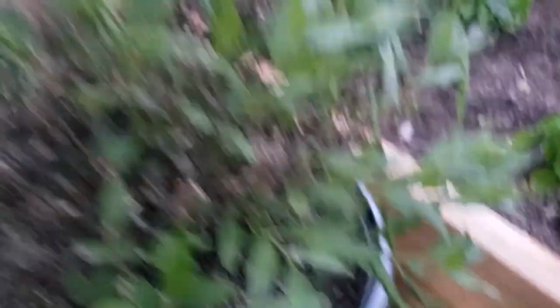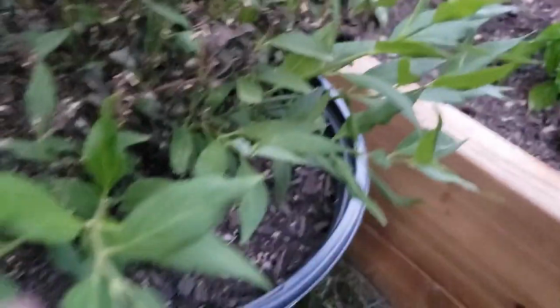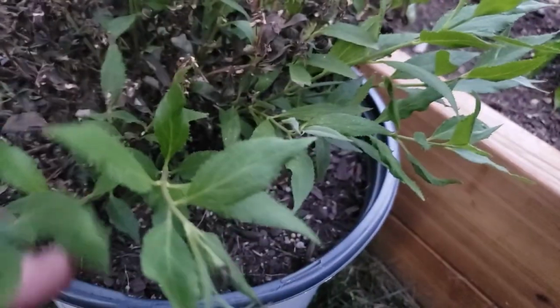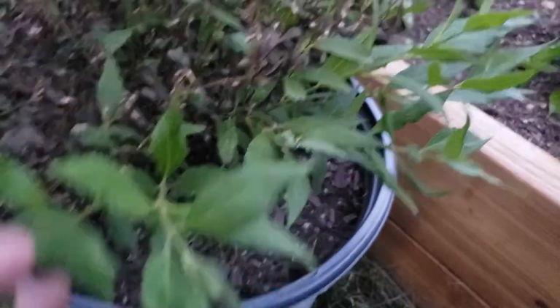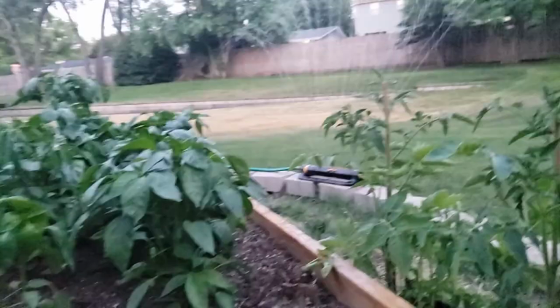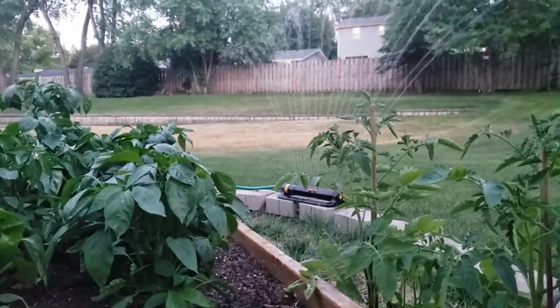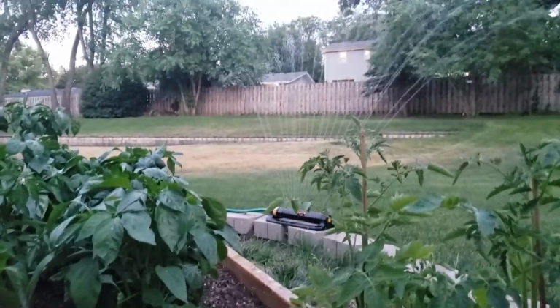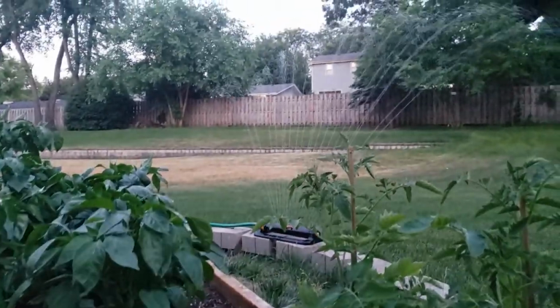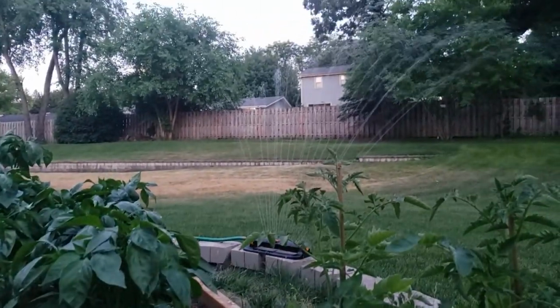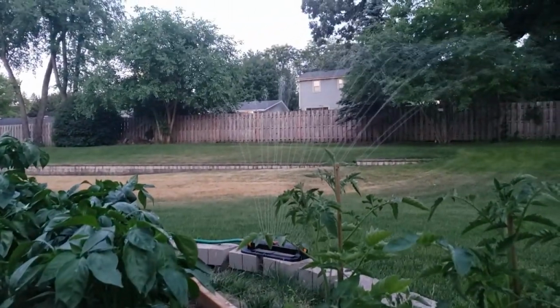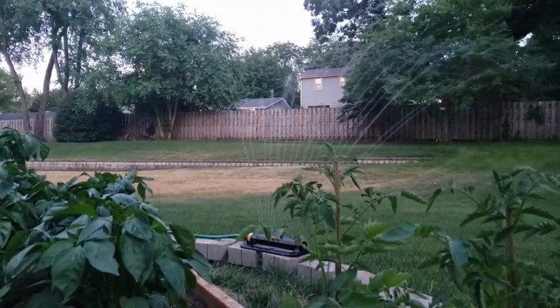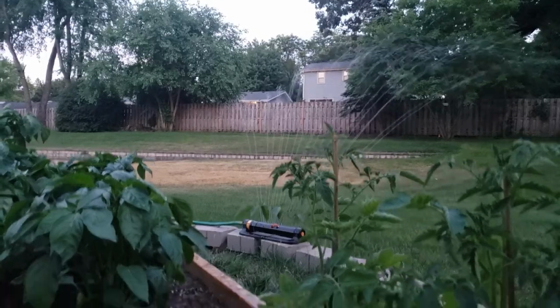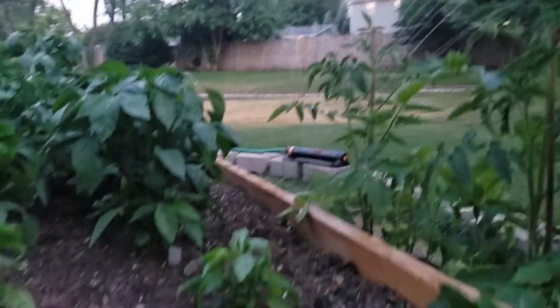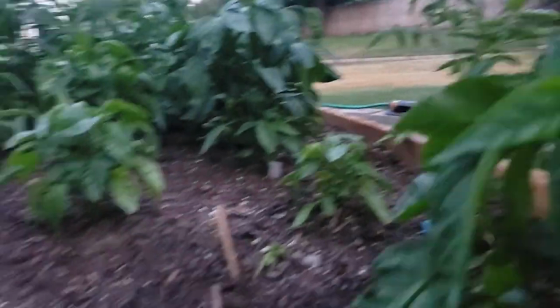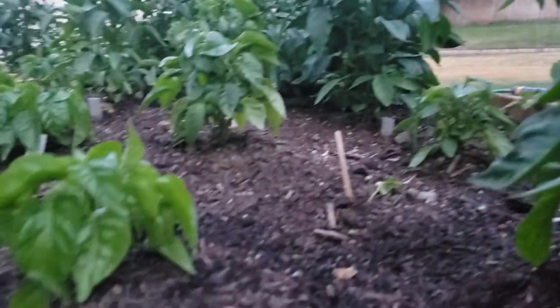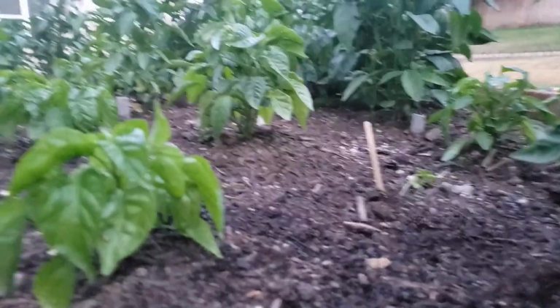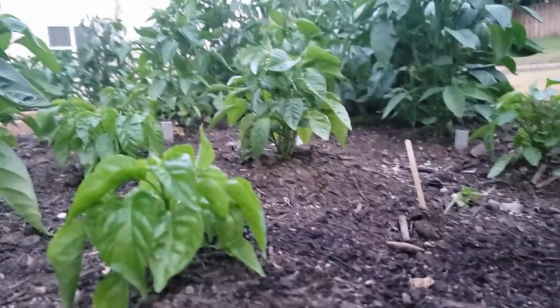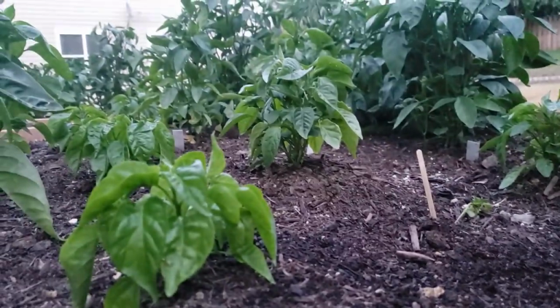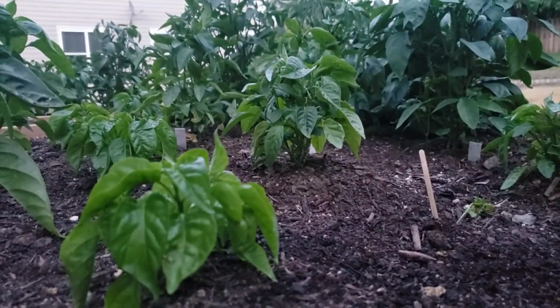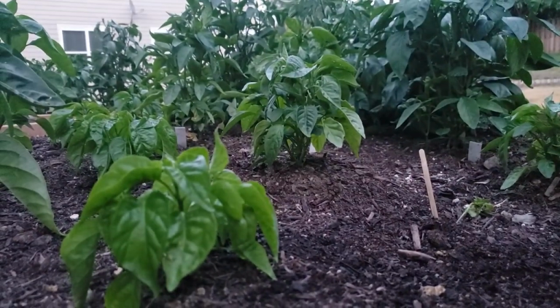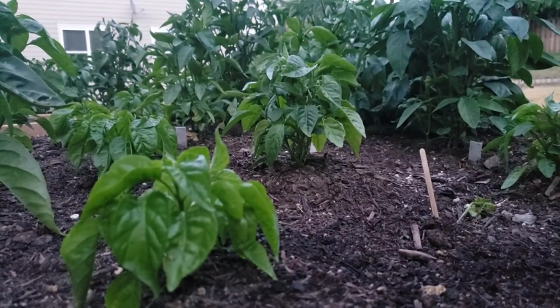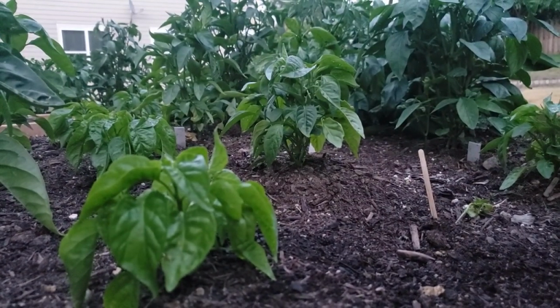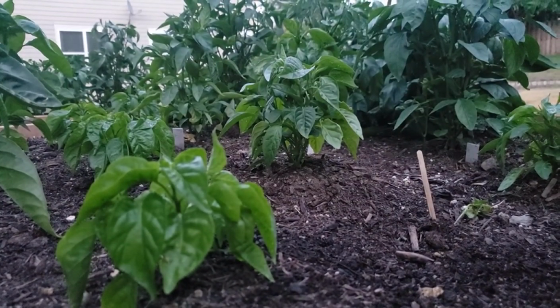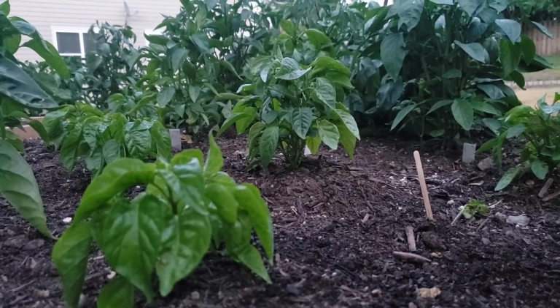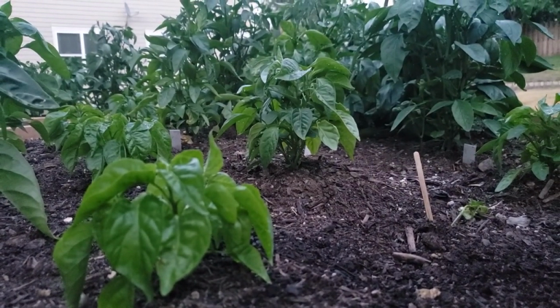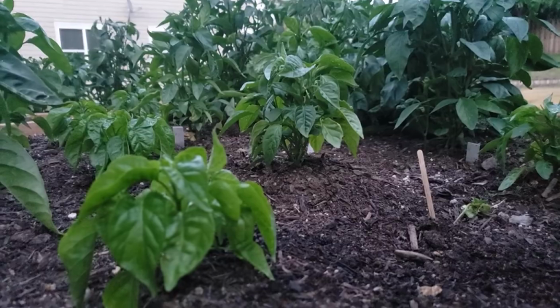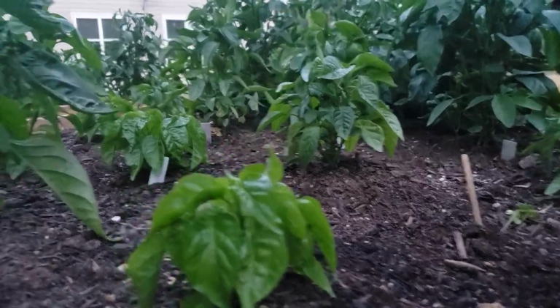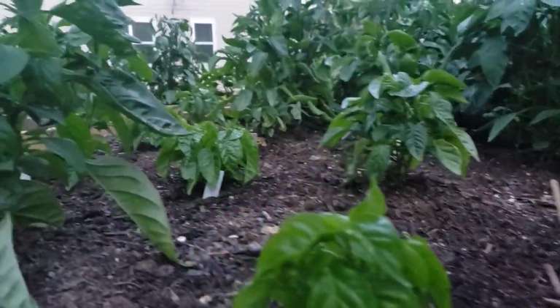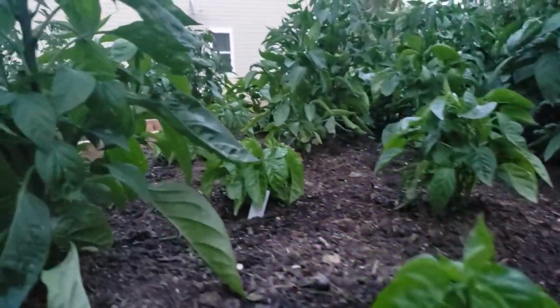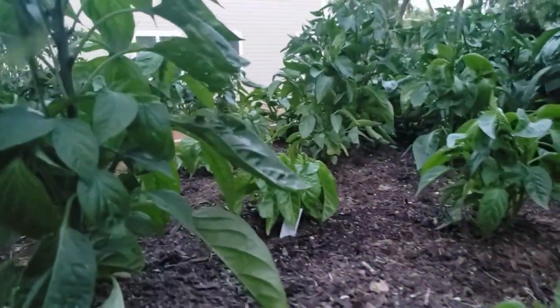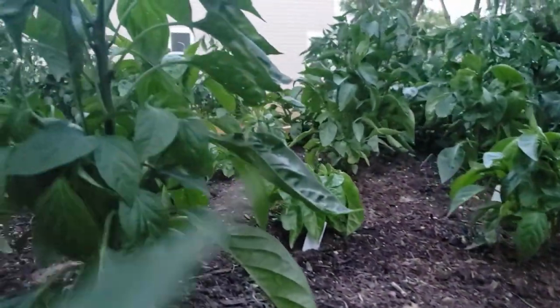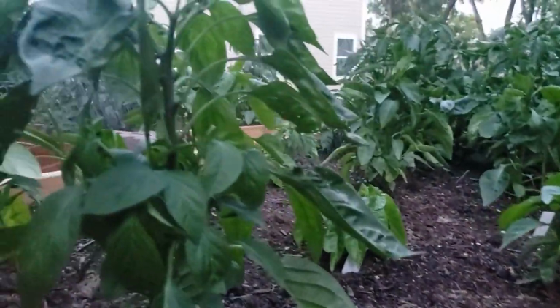He started the fountain. Here are the hot peppers.